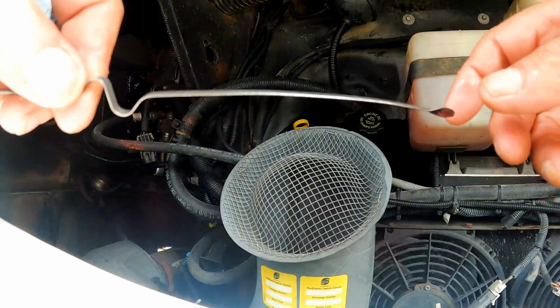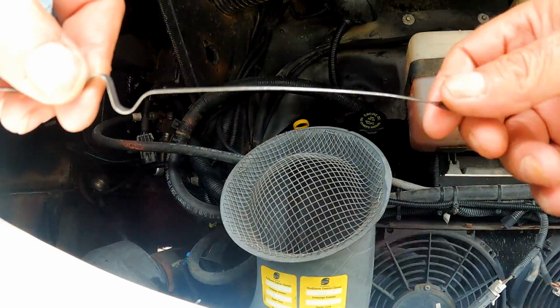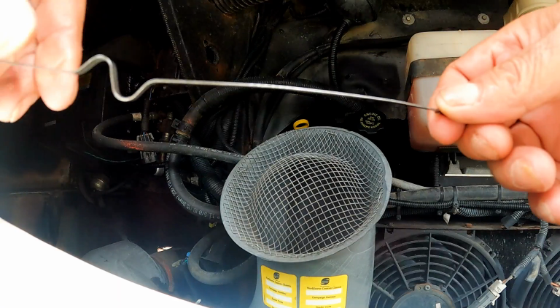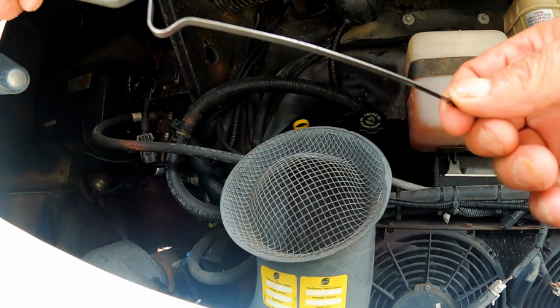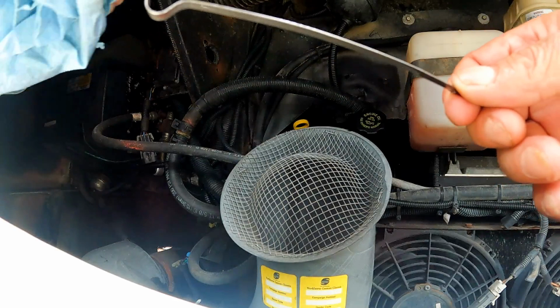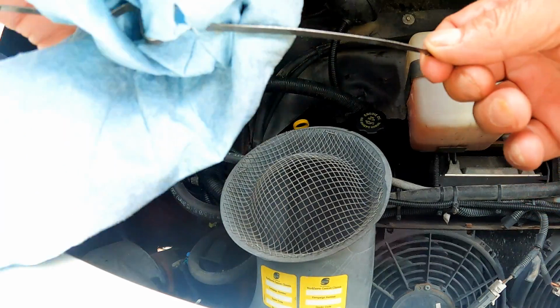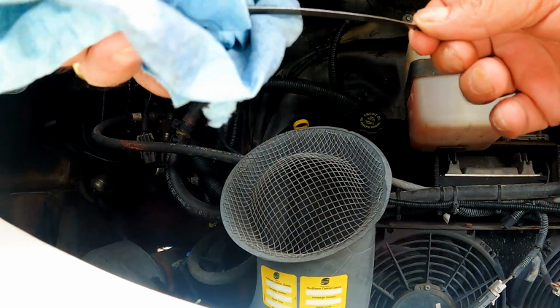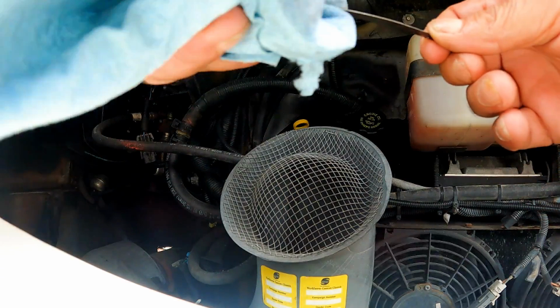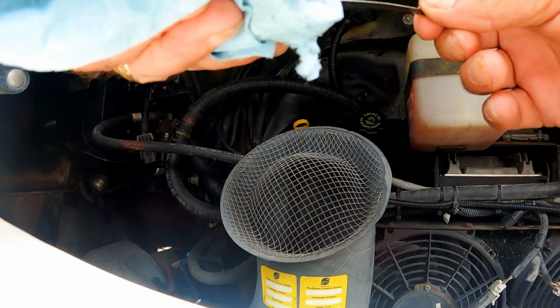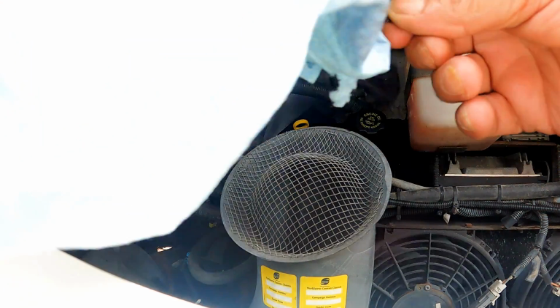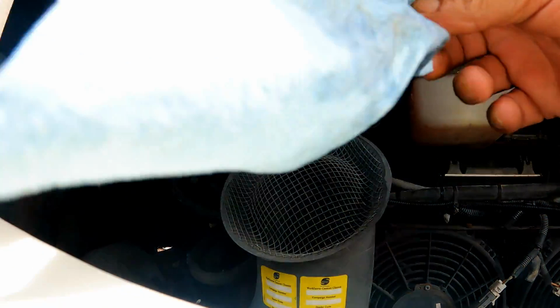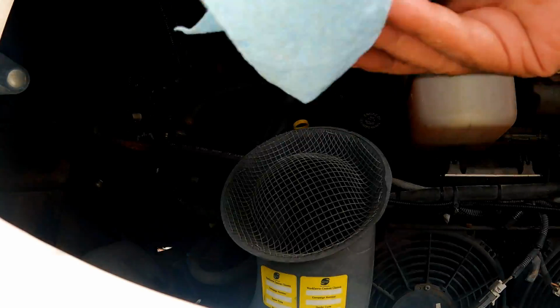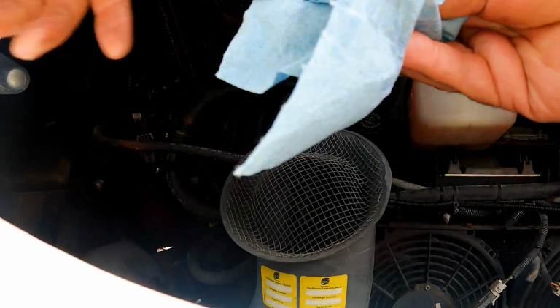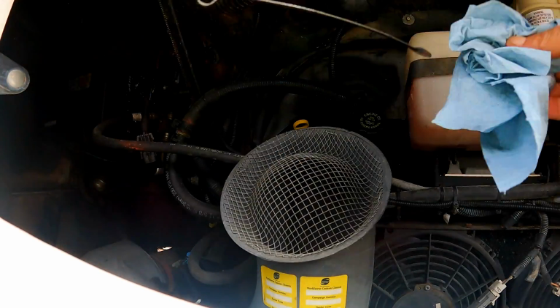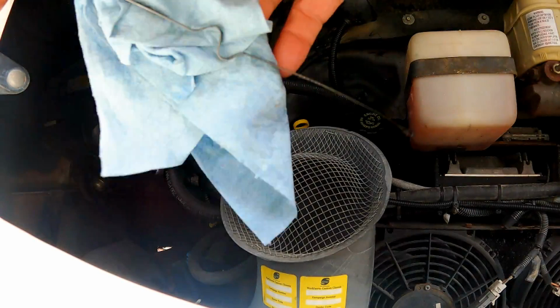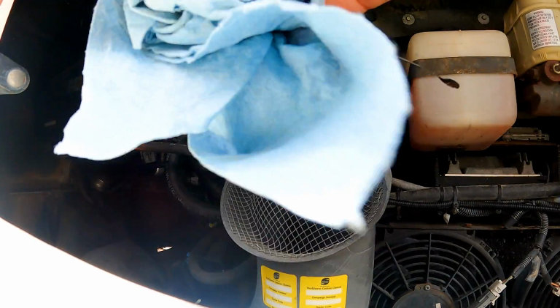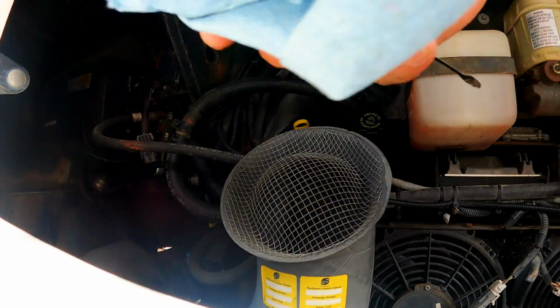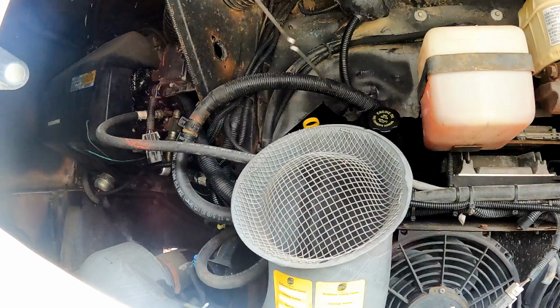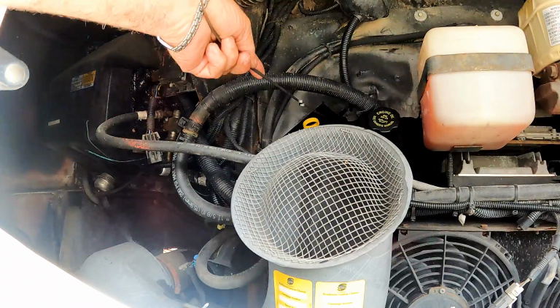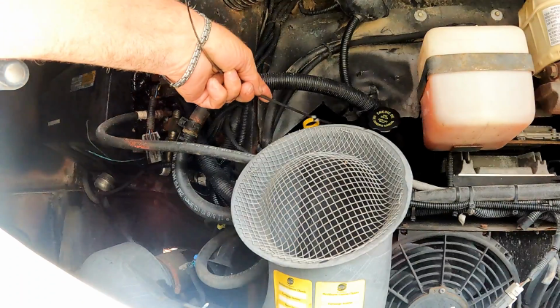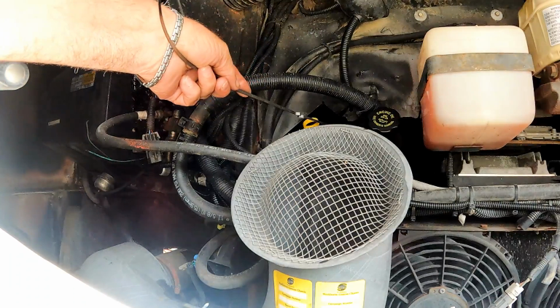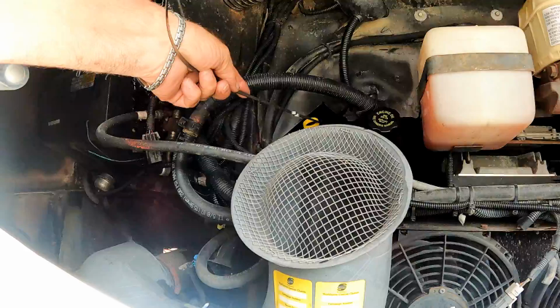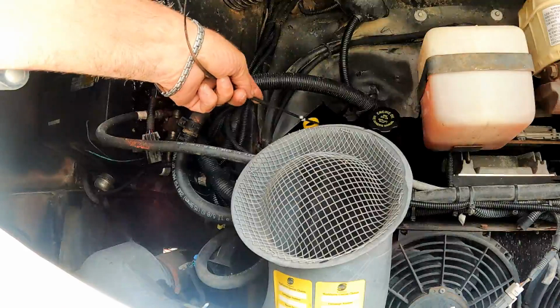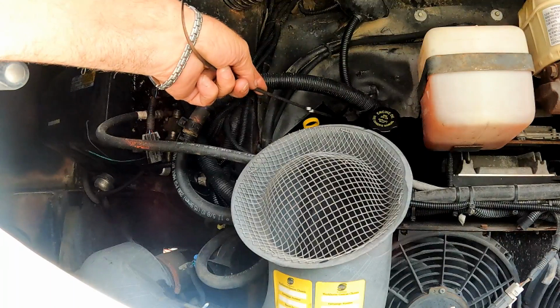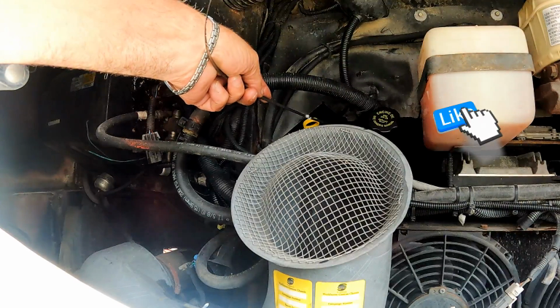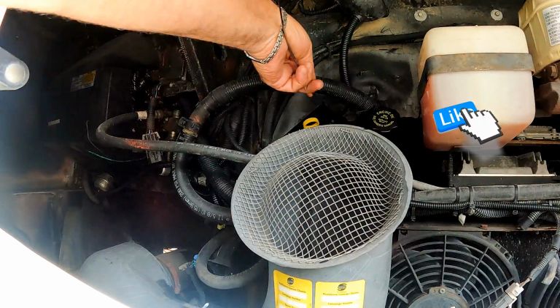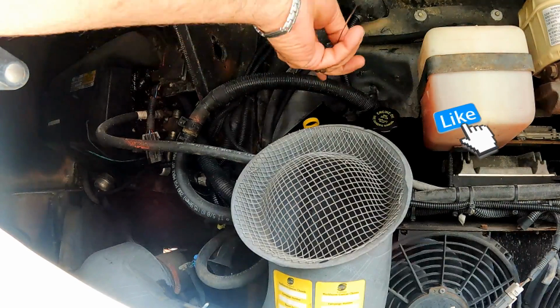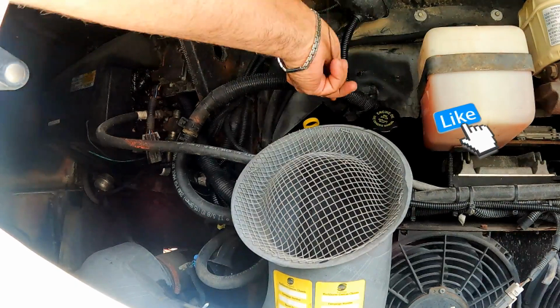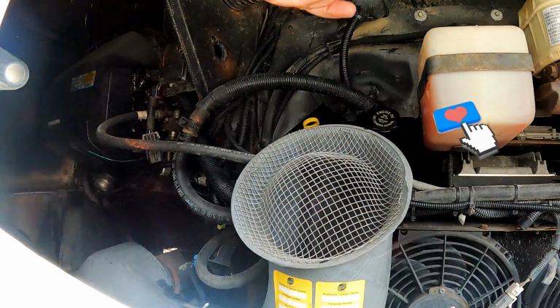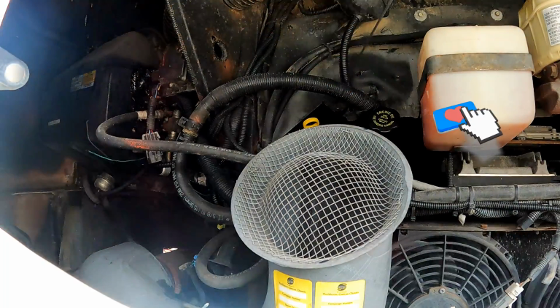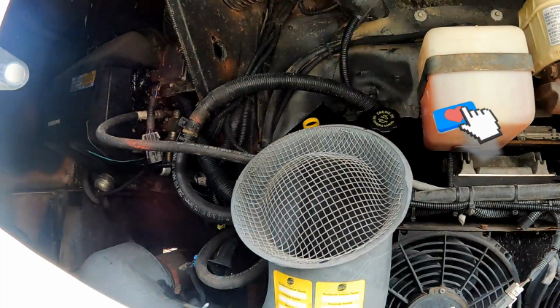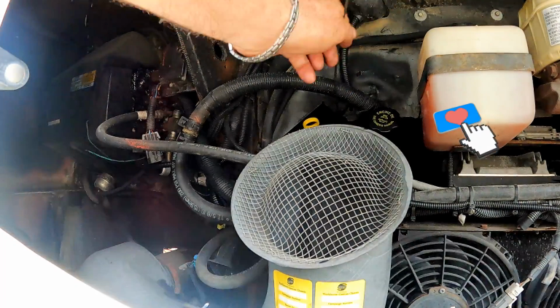Keeping up with changing this filter as instructed will help ensure clean oil flow through the transmission and keep the shifting solenoids working properly, and in turn this will ensure smooth shifting. And that's about it!